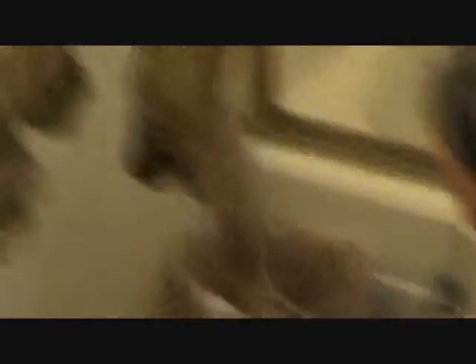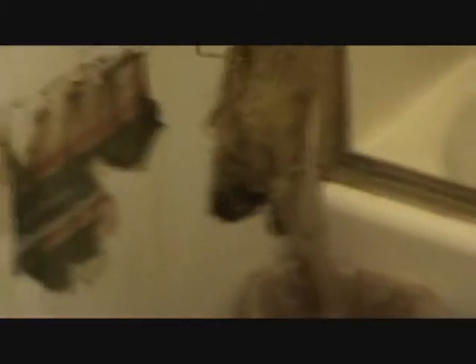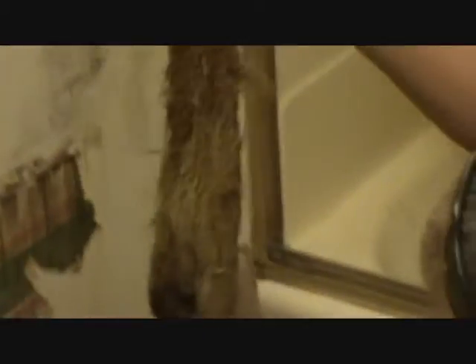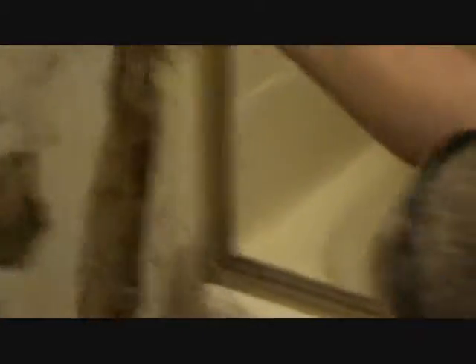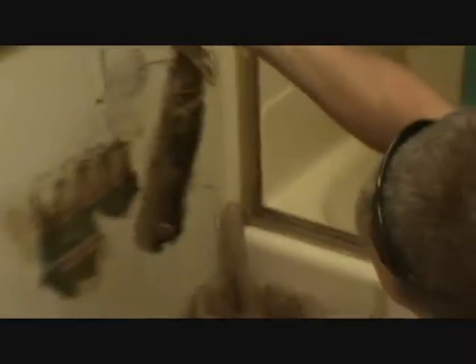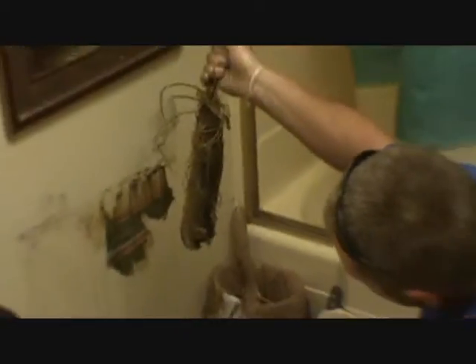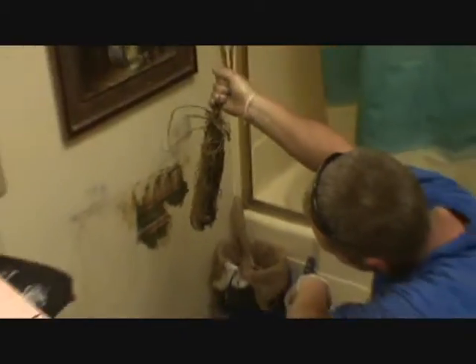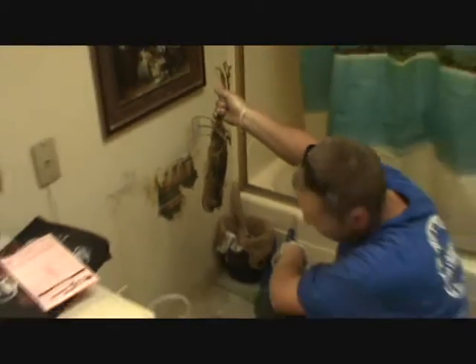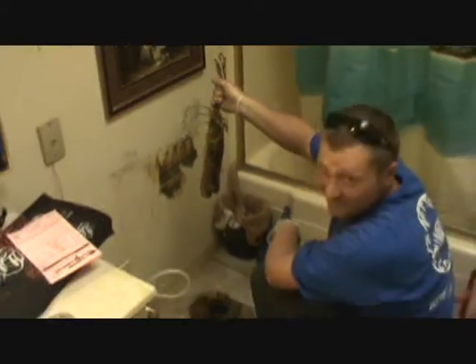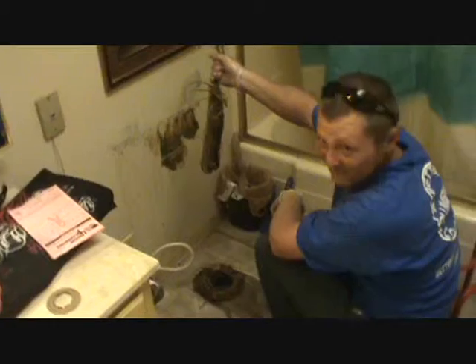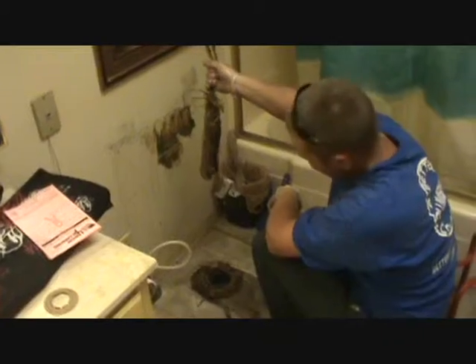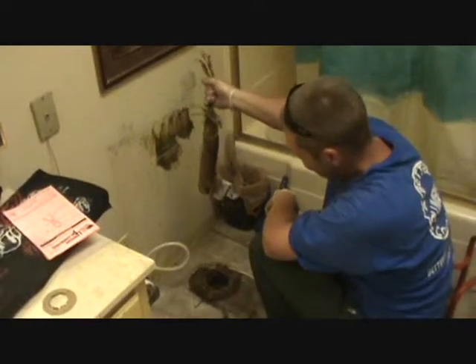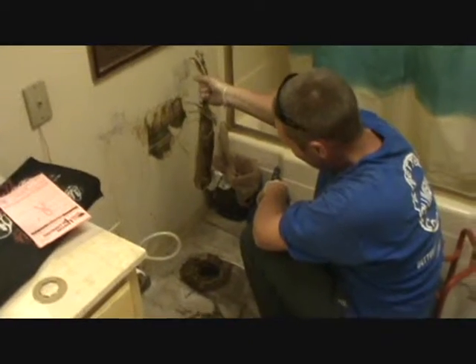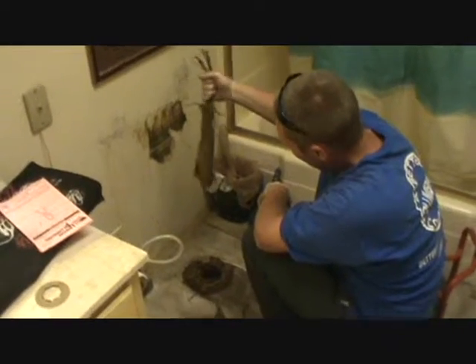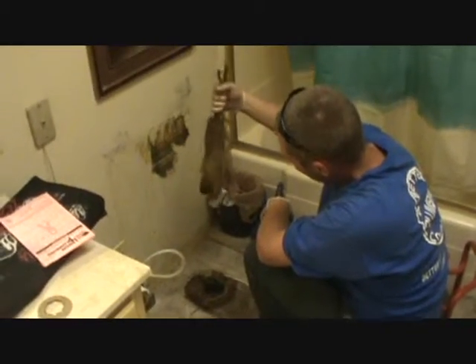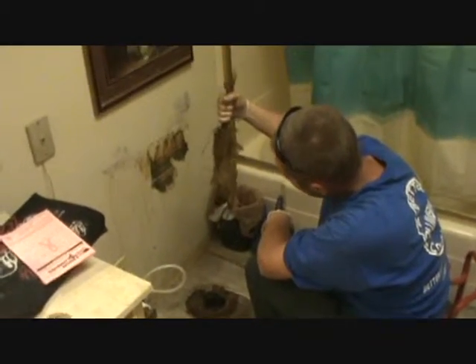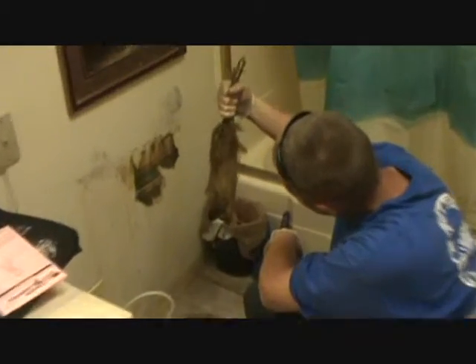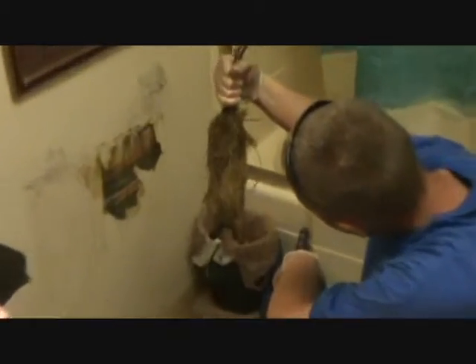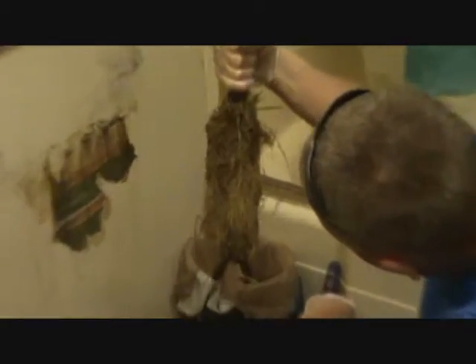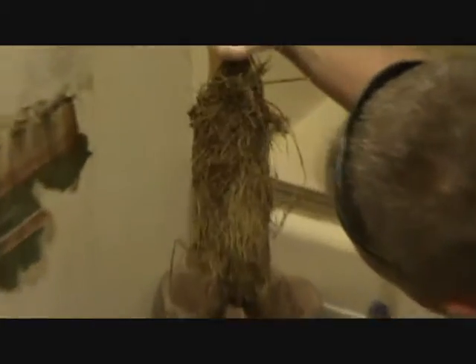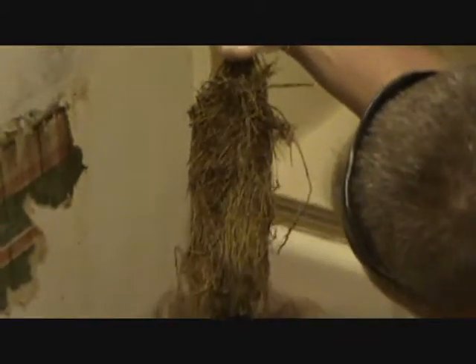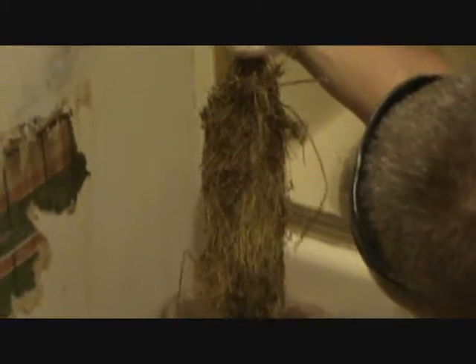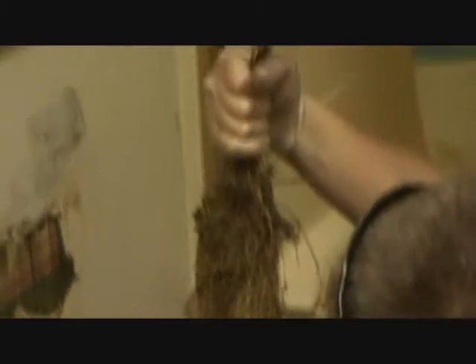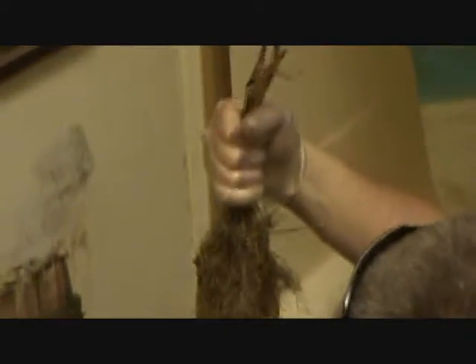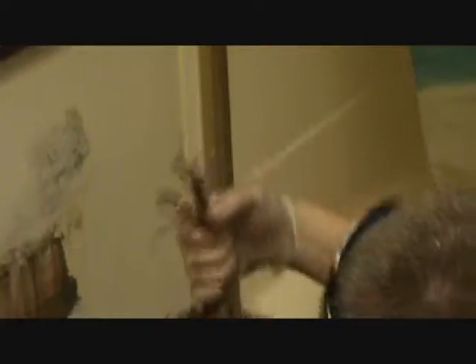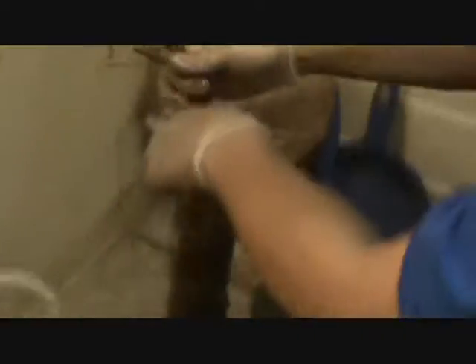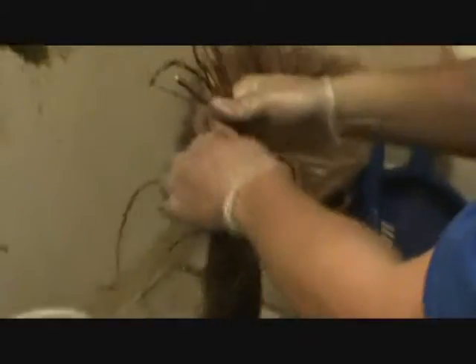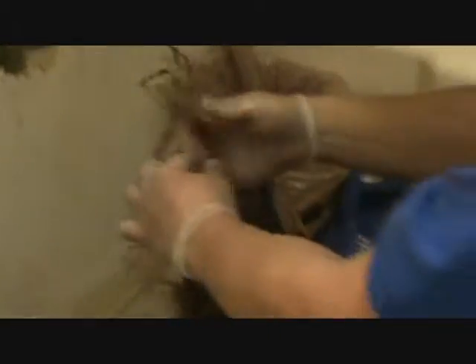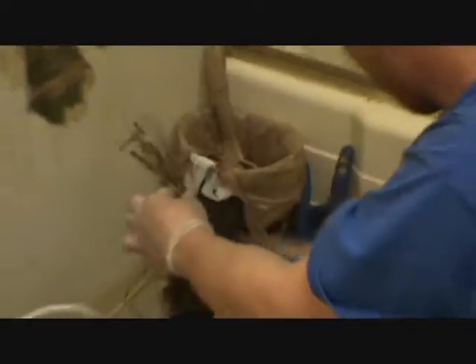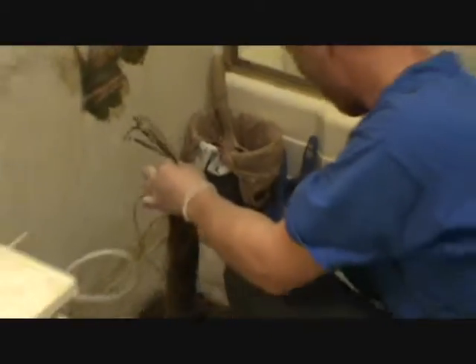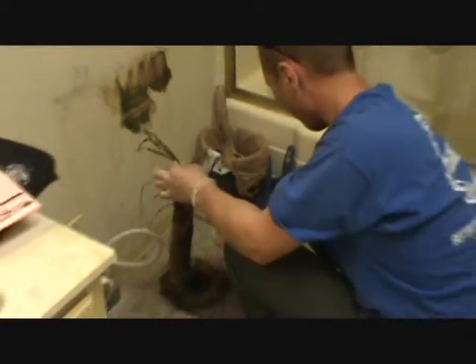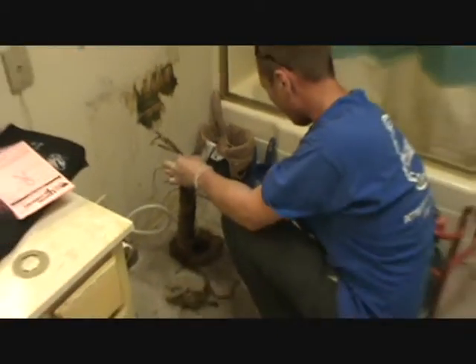Nice! Wow, that's awesome. What is that? Roots. A bunch of fibrous roots. Came up over the flange.